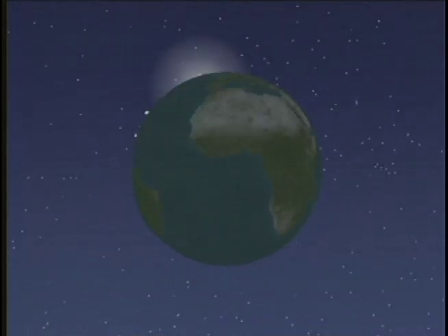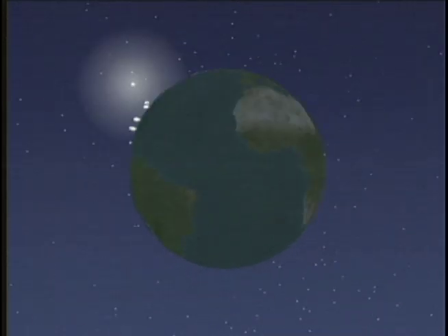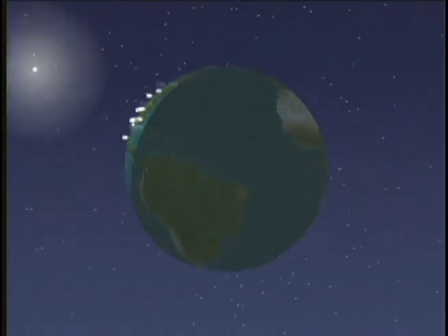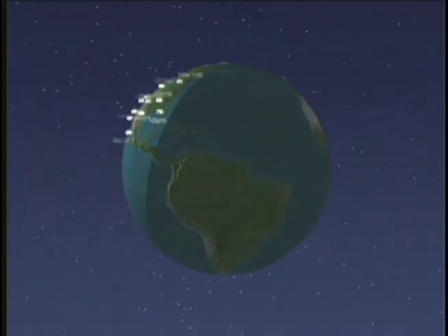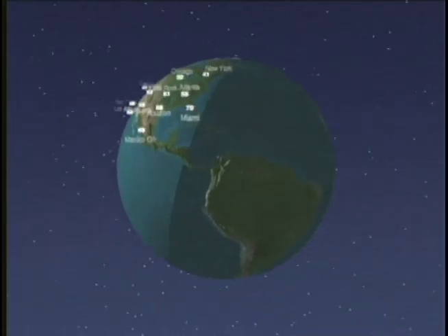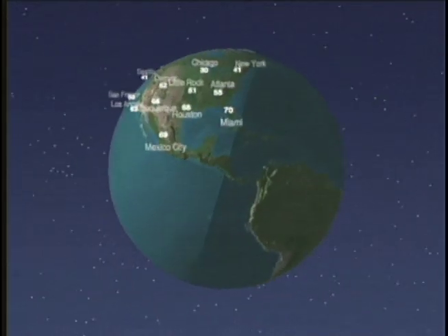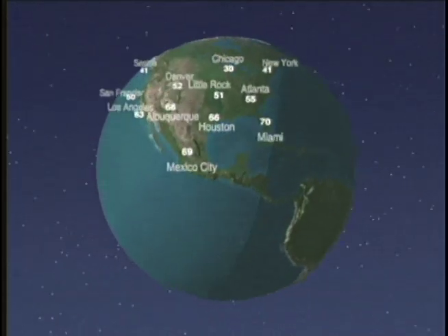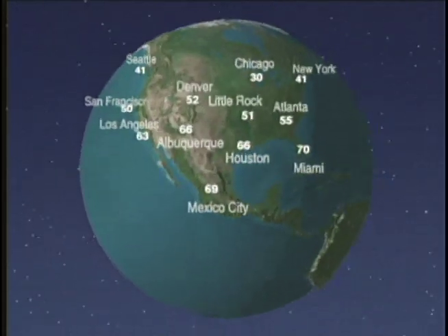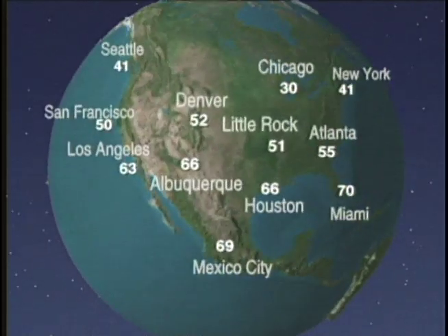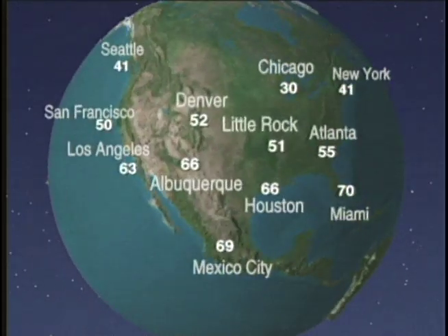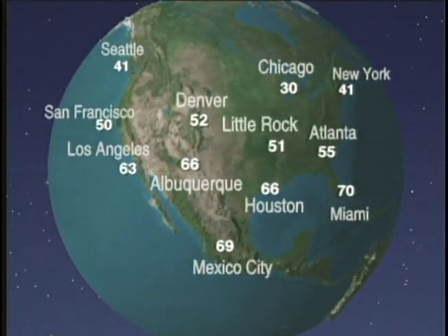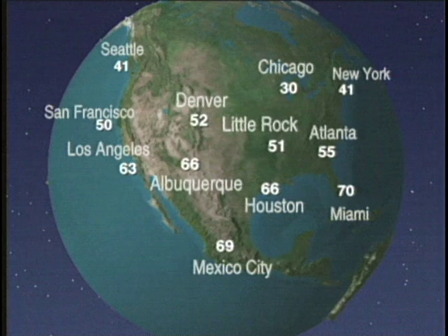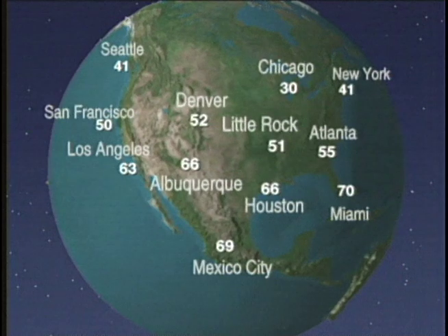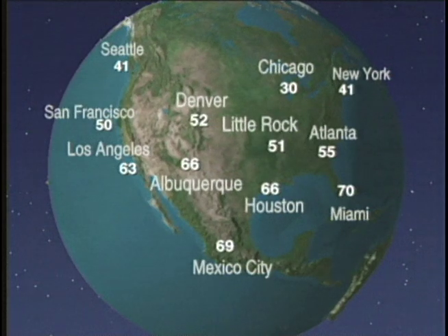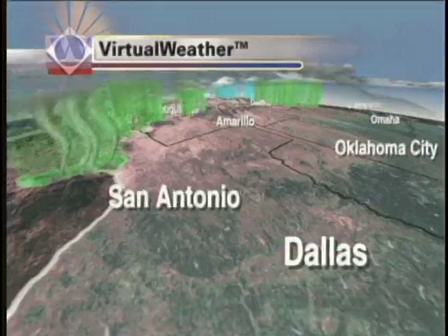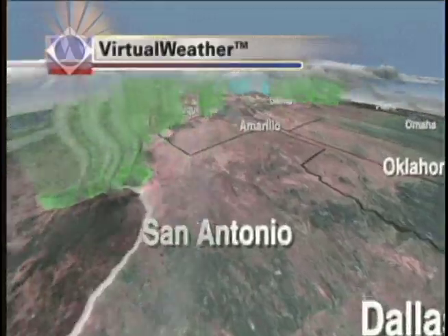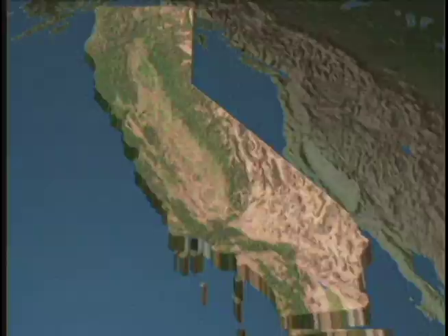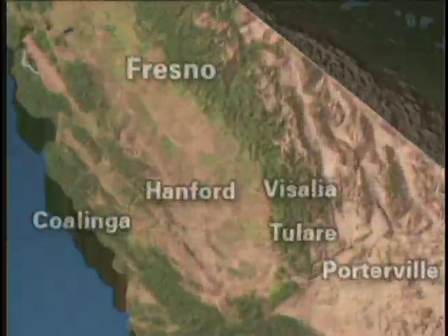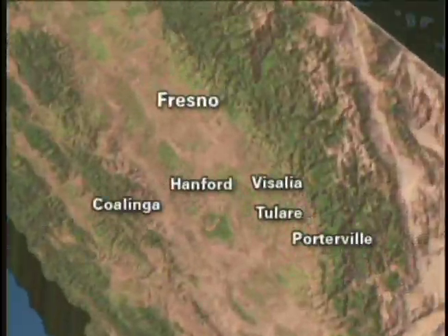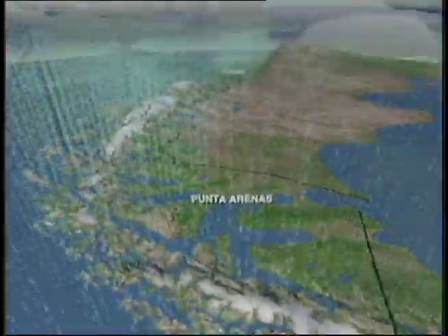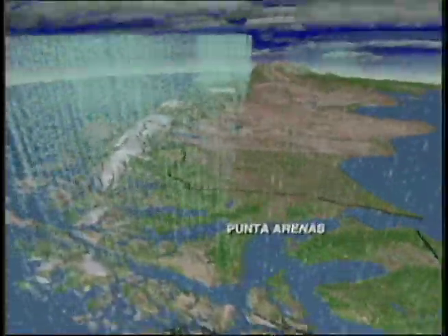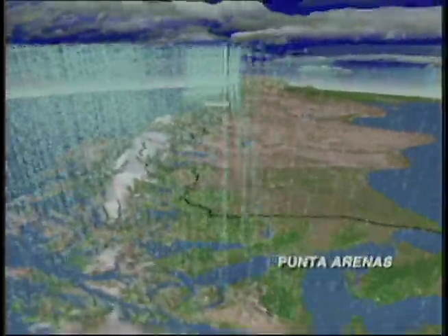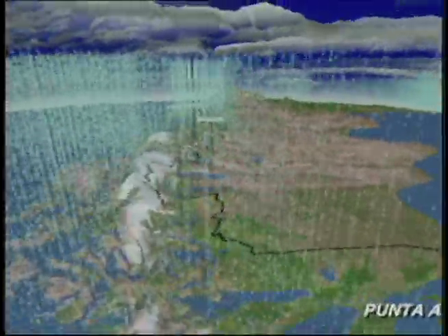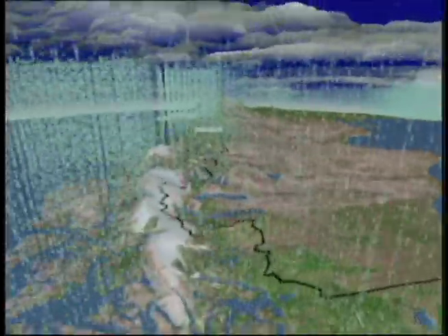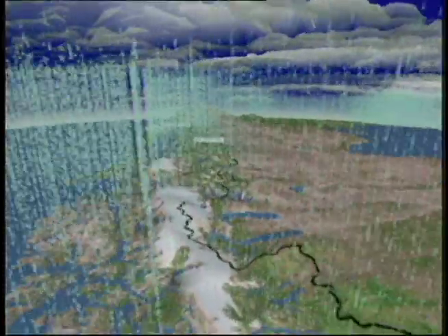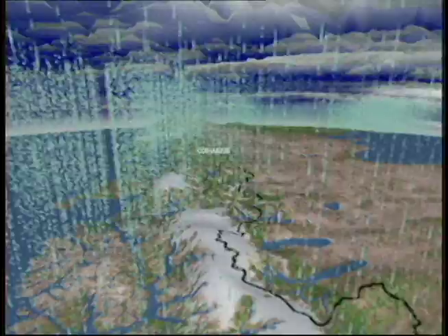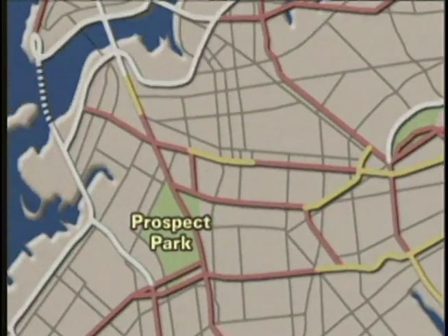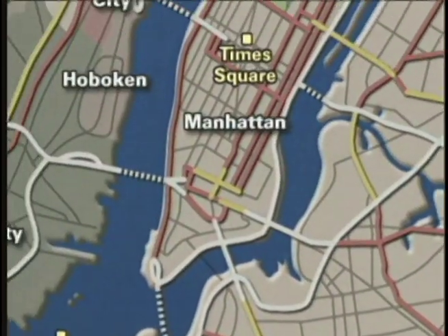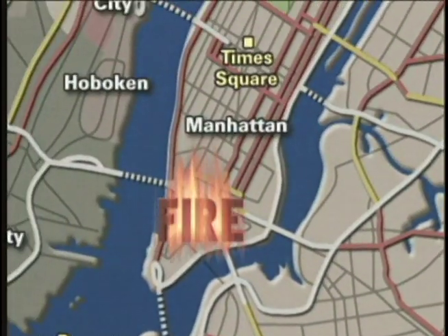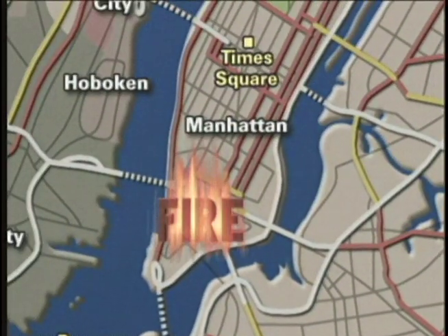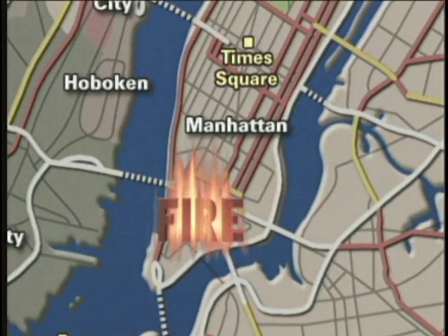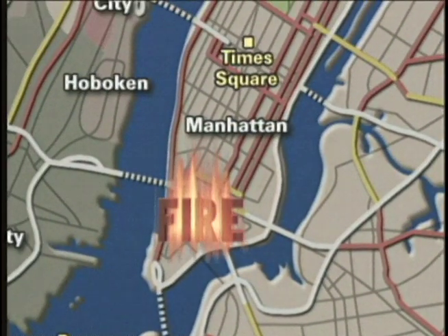You won't believe the difference UltraGraphics Ultra will make in your local animations and graphics. Tornadoes, topography, clouds, storm systems — you name it, the images are rendered rapid fire.